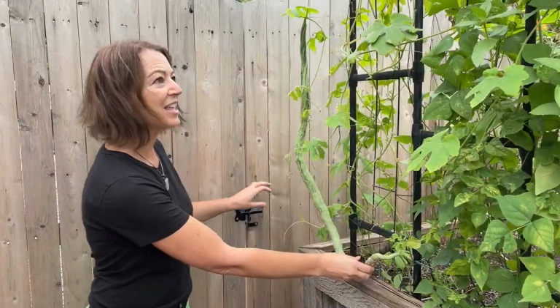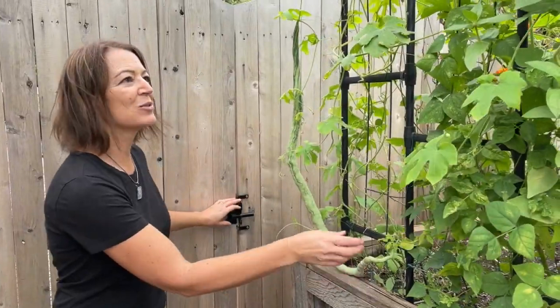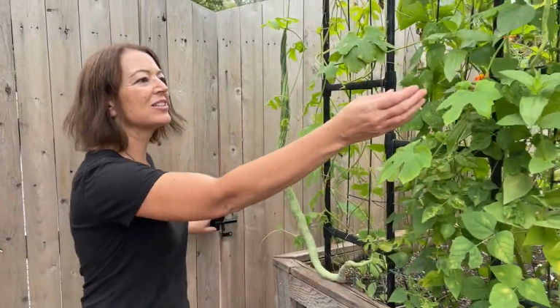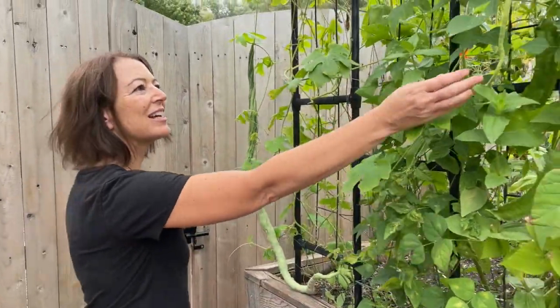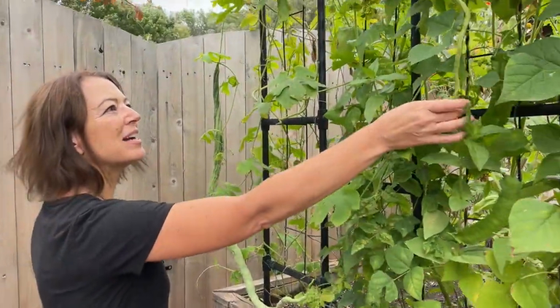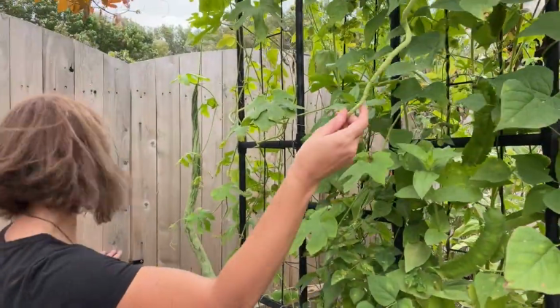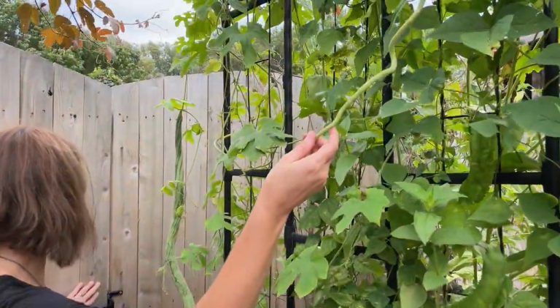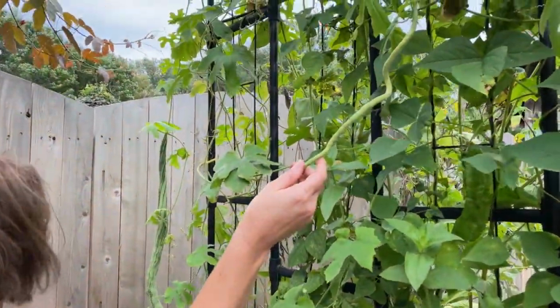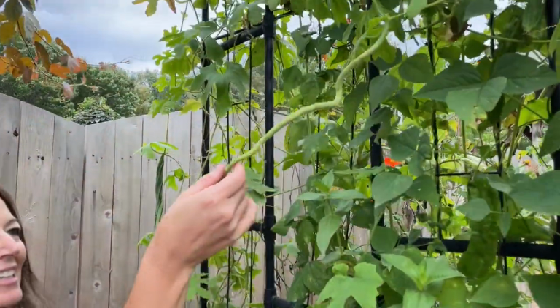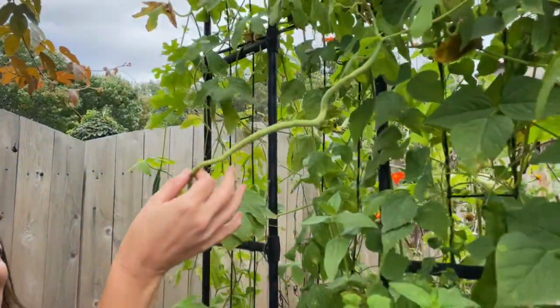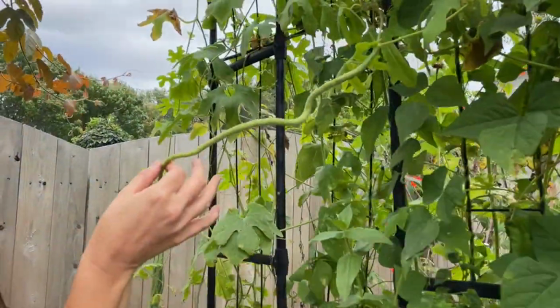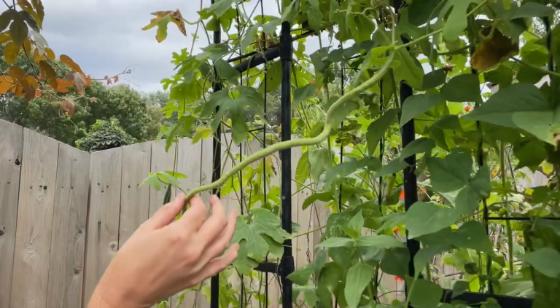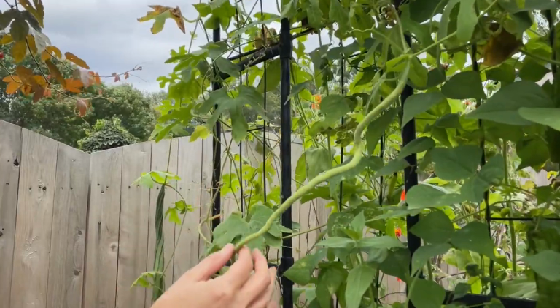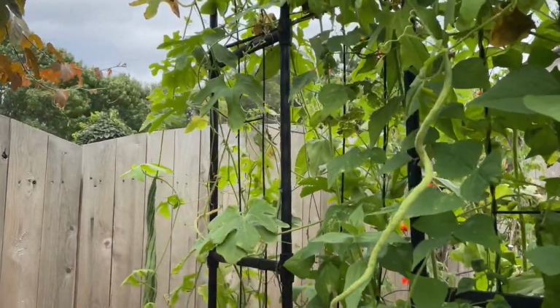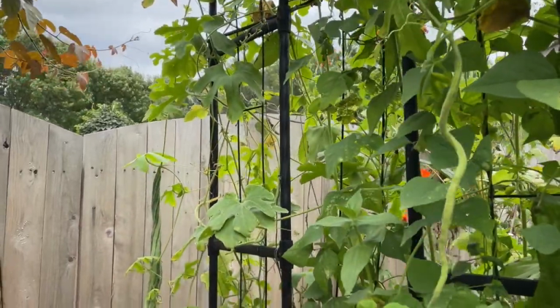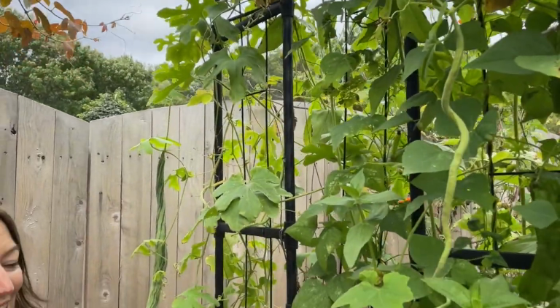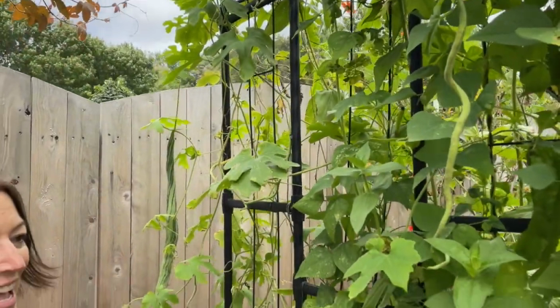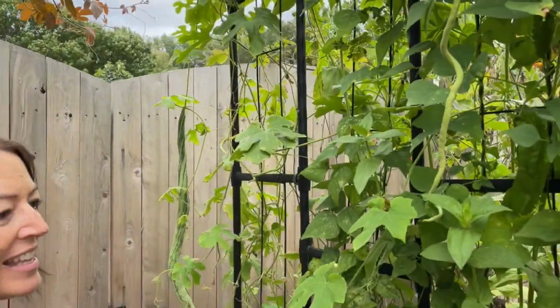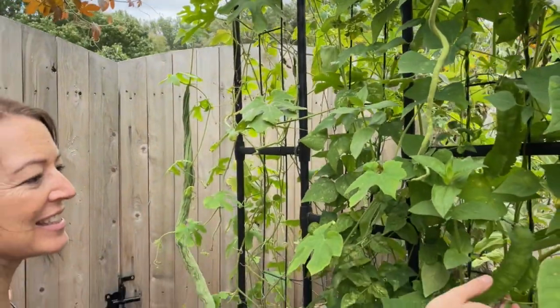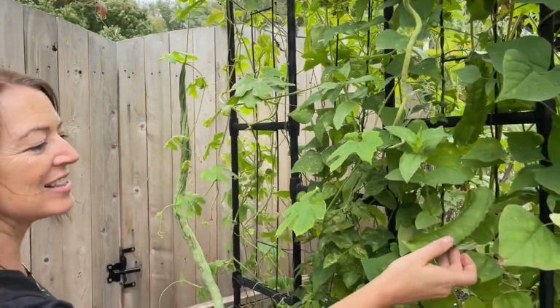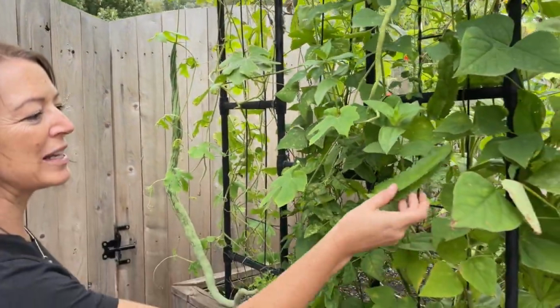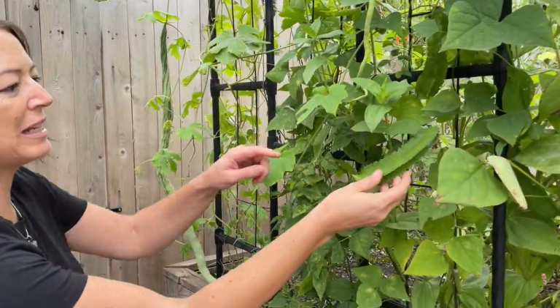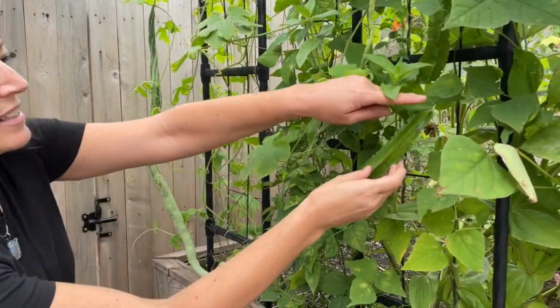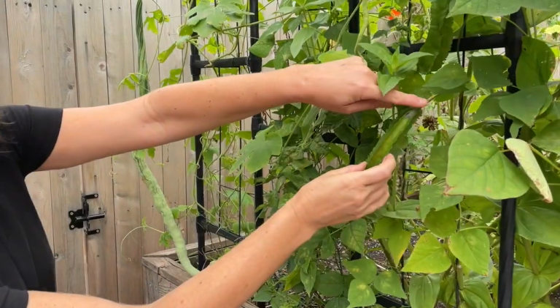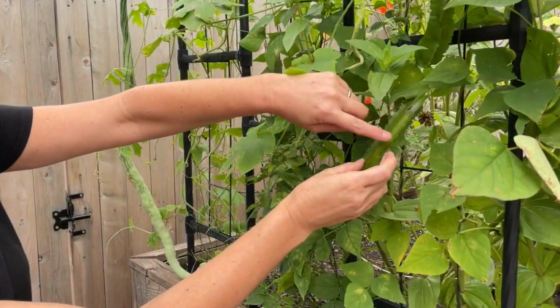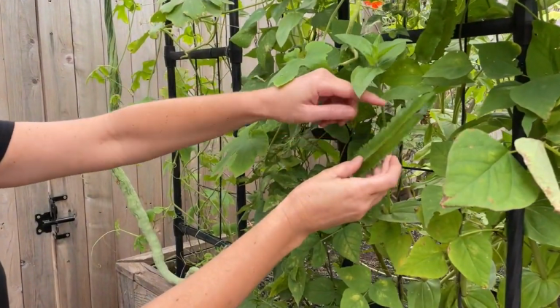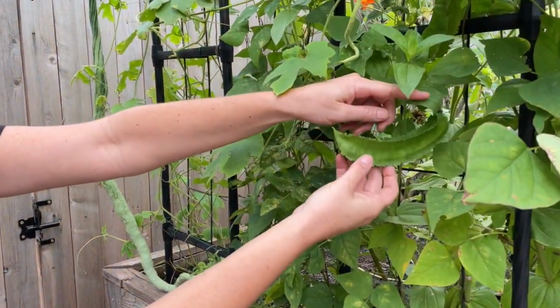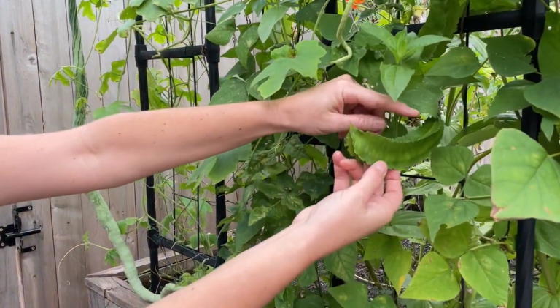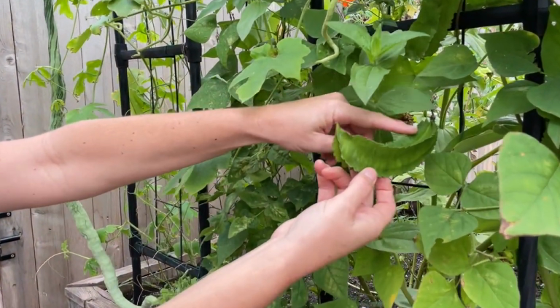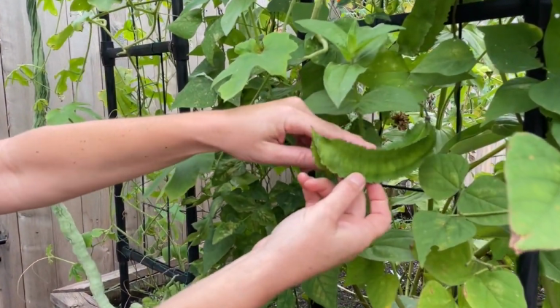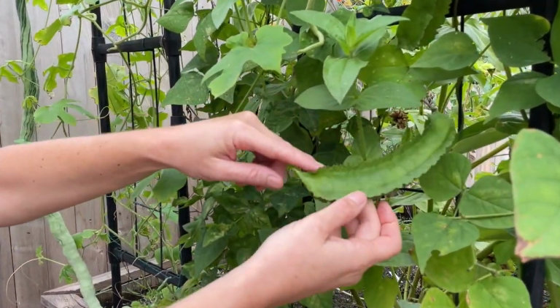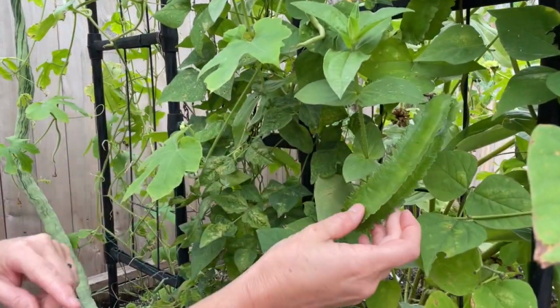This is what it looks like when it's just a baby. It looks really like a little snake here. And then this is called a winged bean, and it has these unusual ridges. It's just really cool.